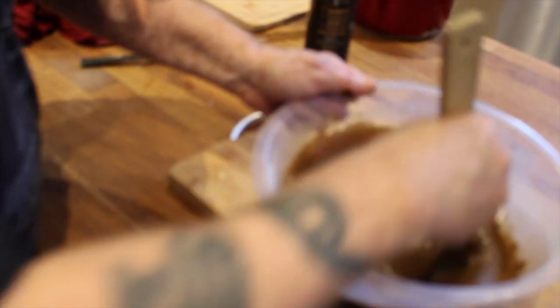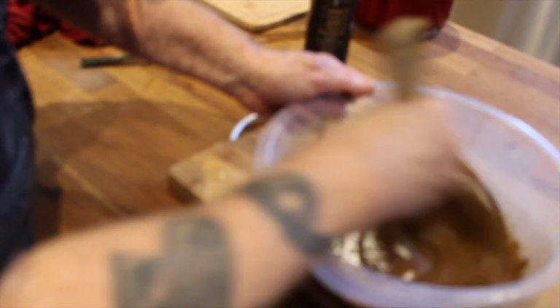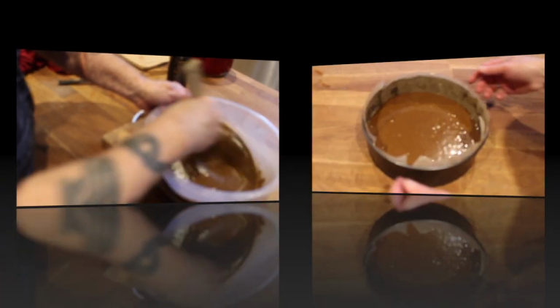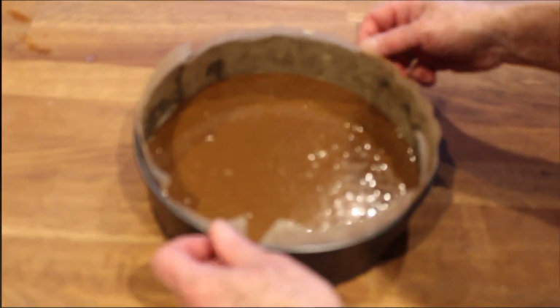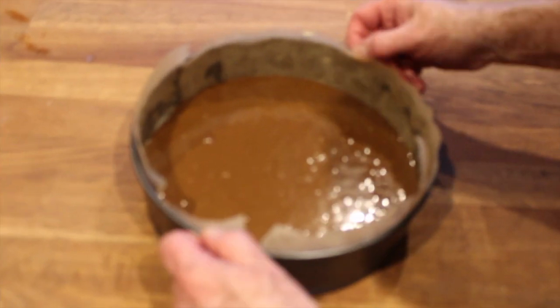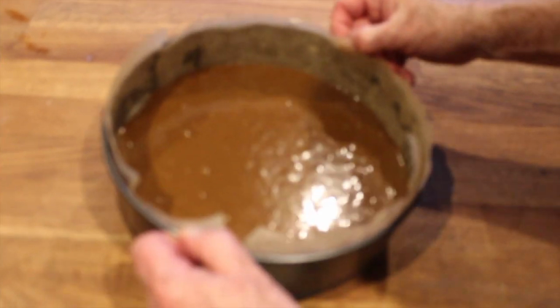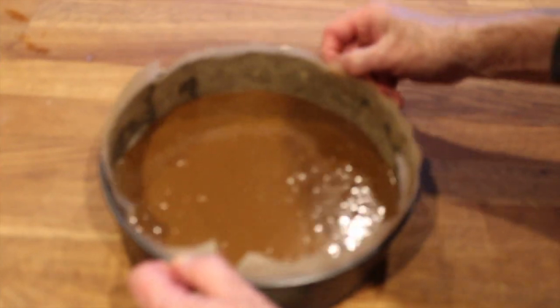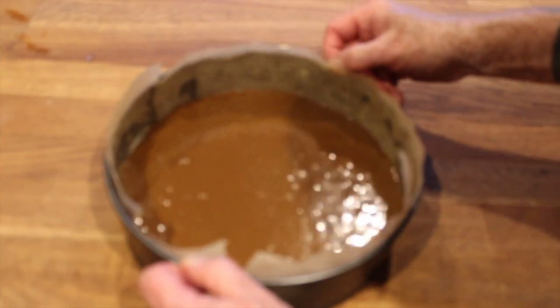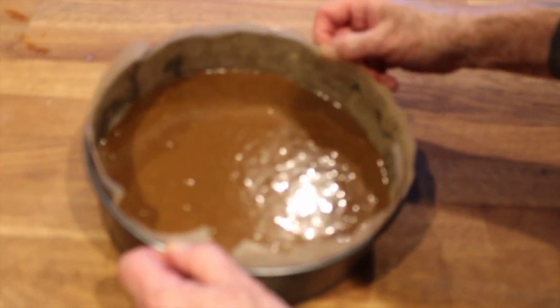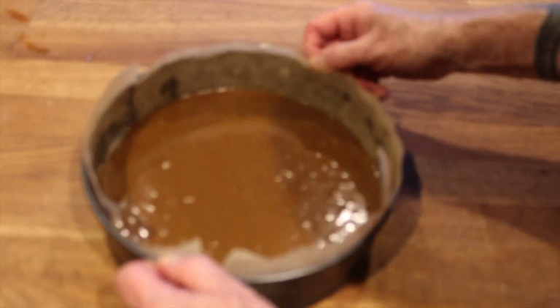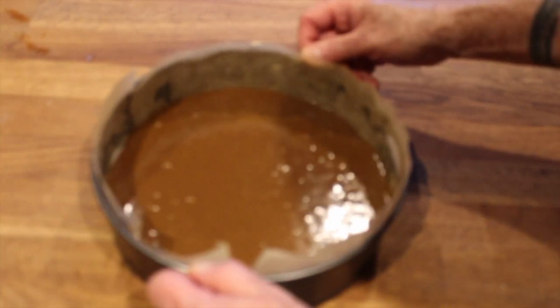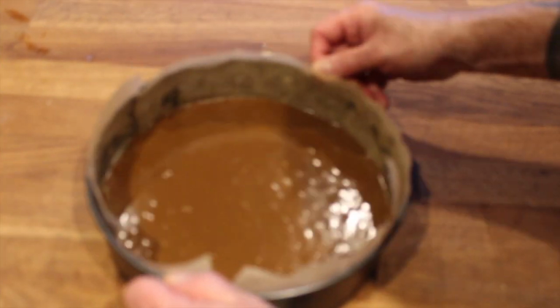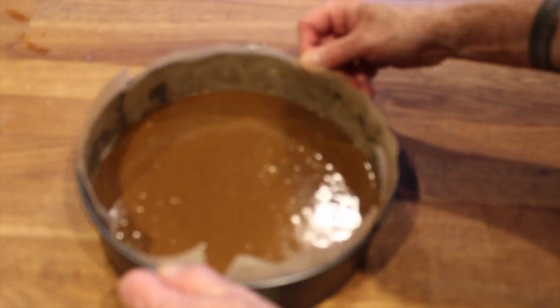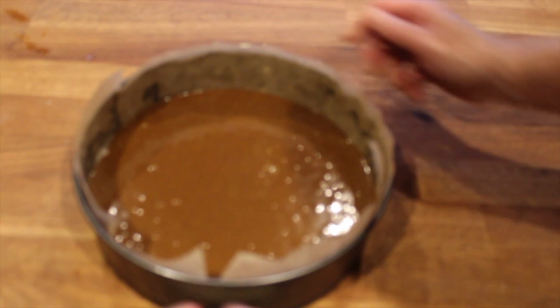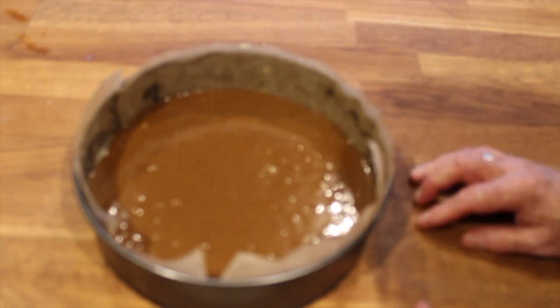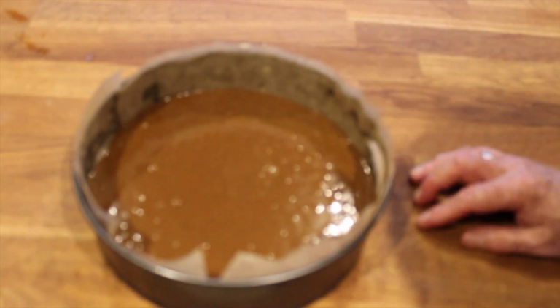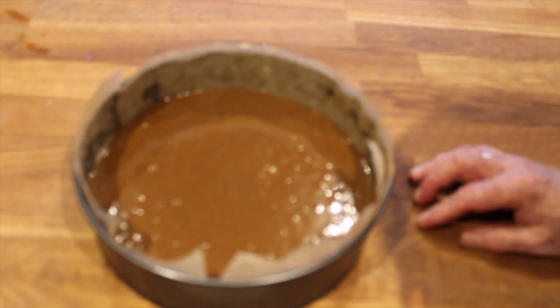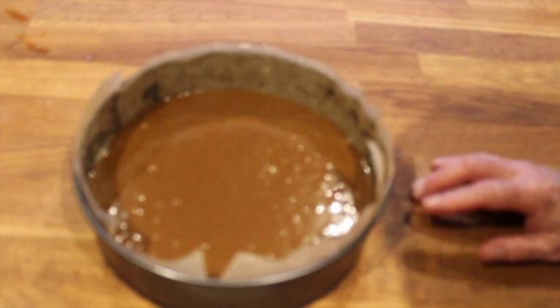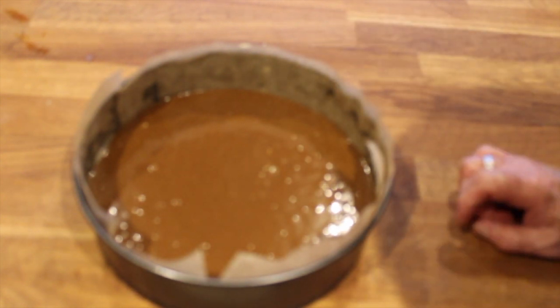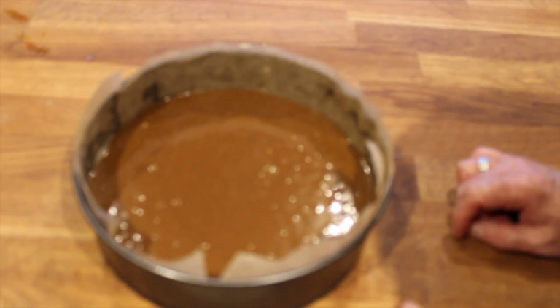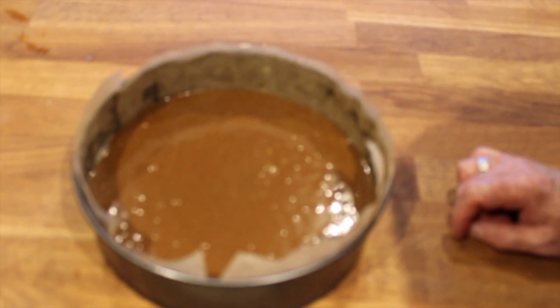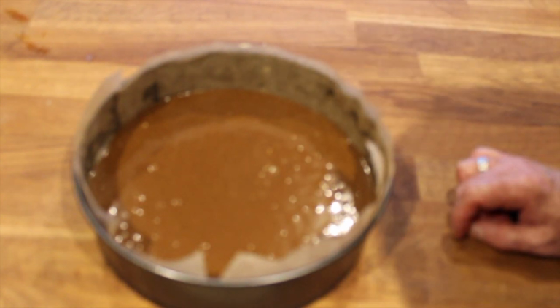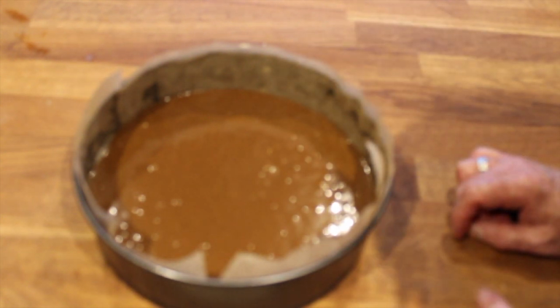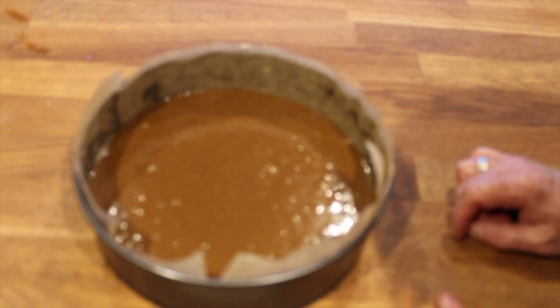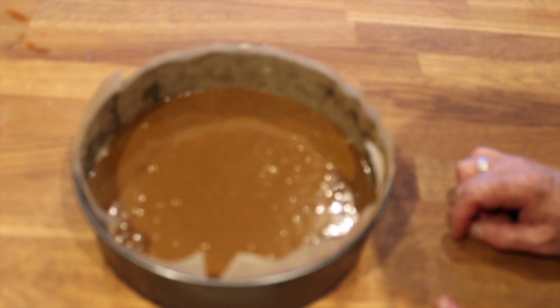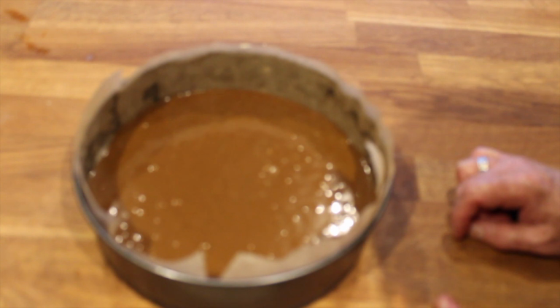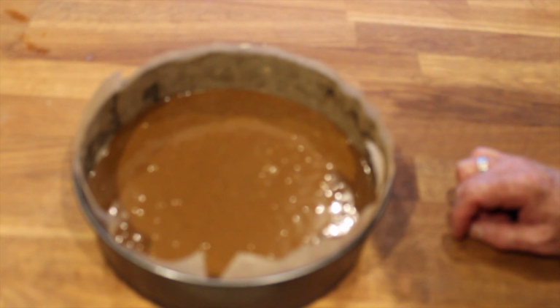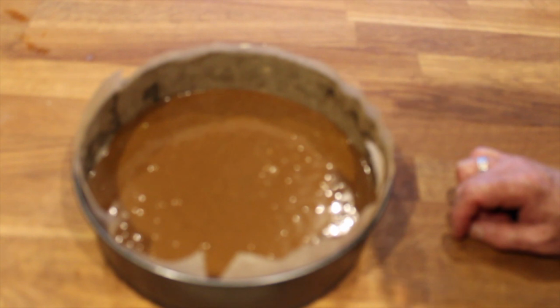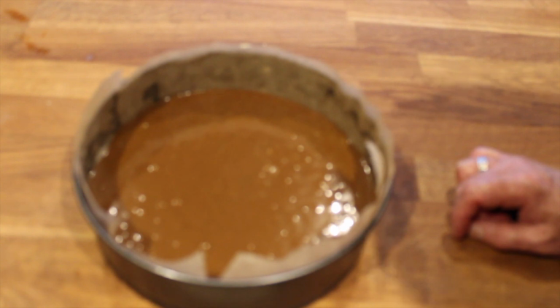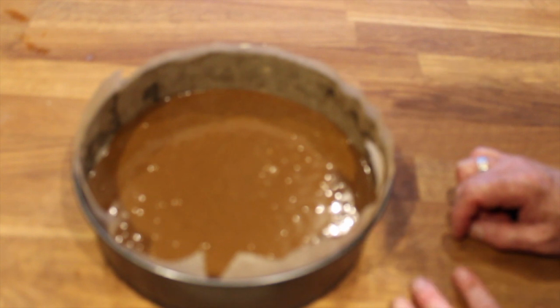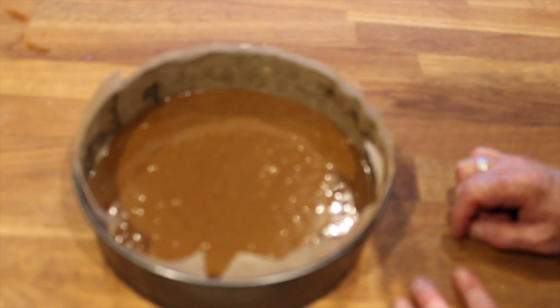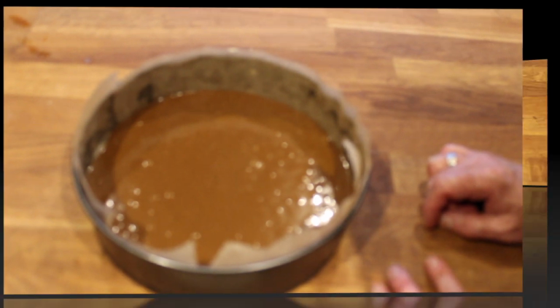So there we are — that's the cake mix done. Just give it a bit of a spread to make sure it's even. That's it now ready for the oven. Into the oven — keep your fingers crossed, in 35 to 40 minutes this thing will be cooked and I just hope it comes out well!